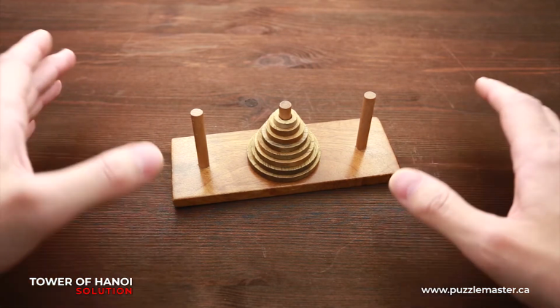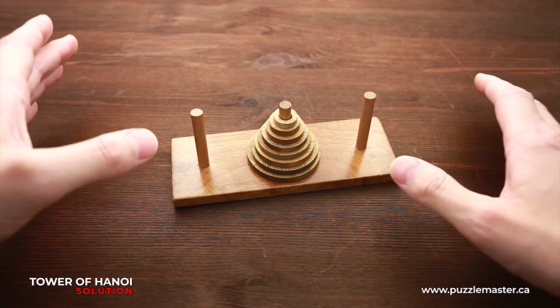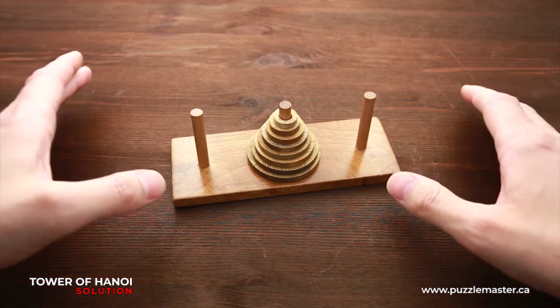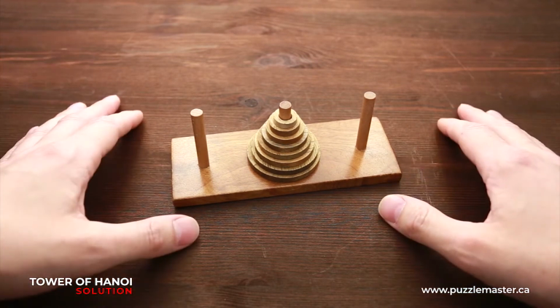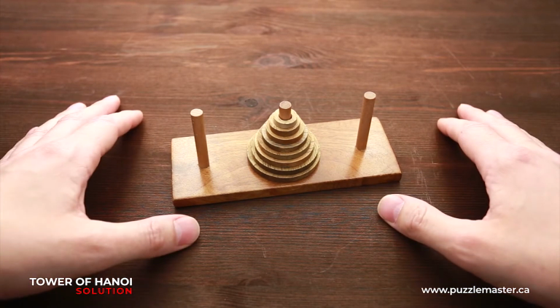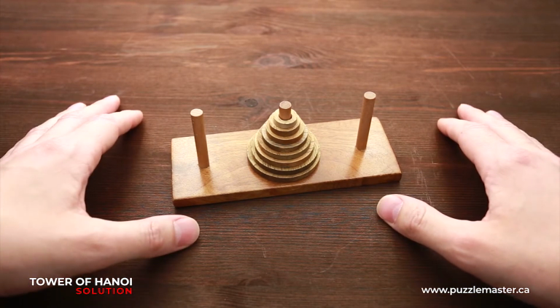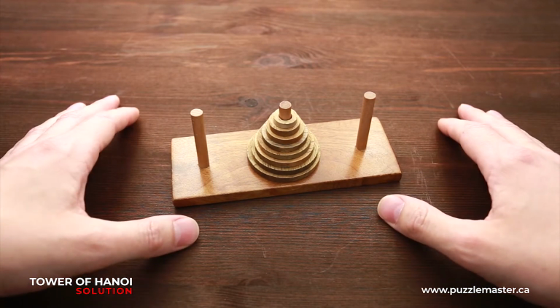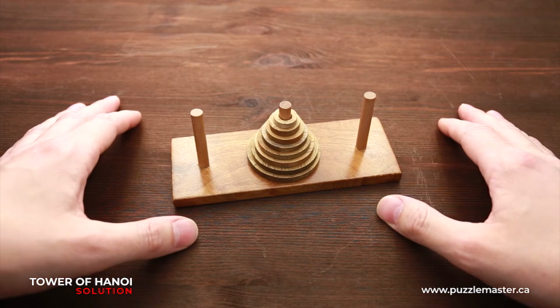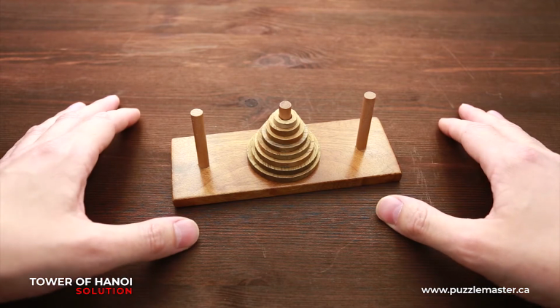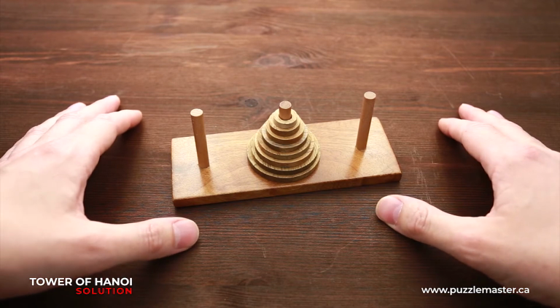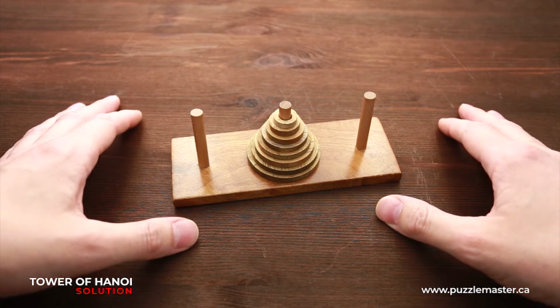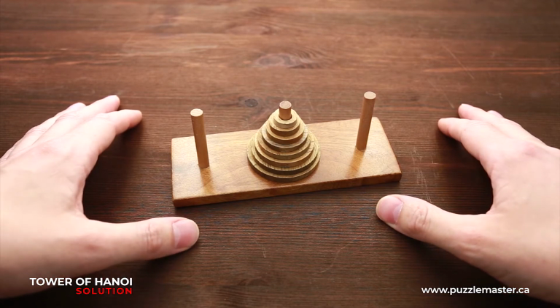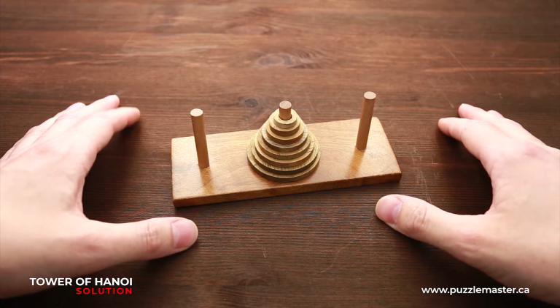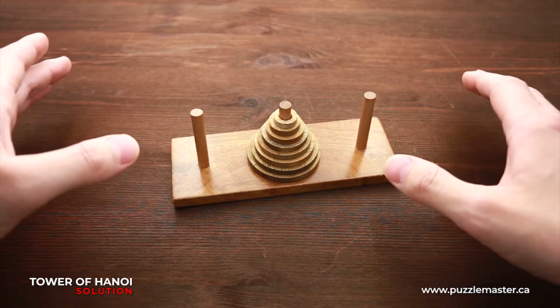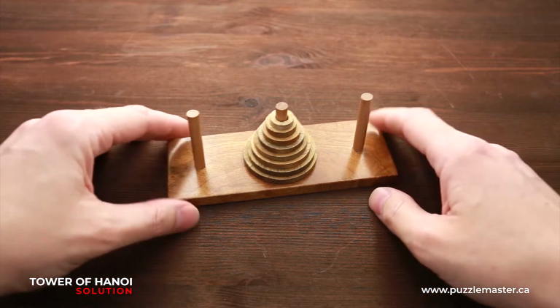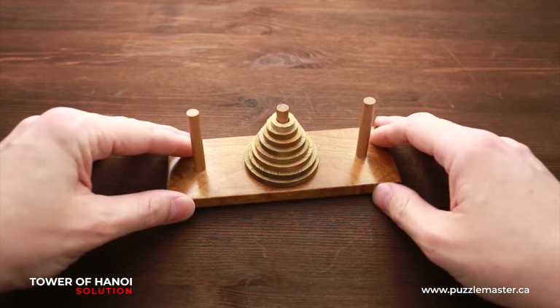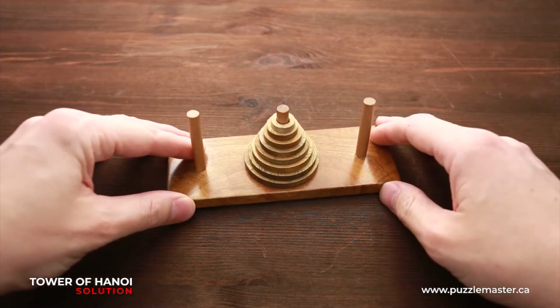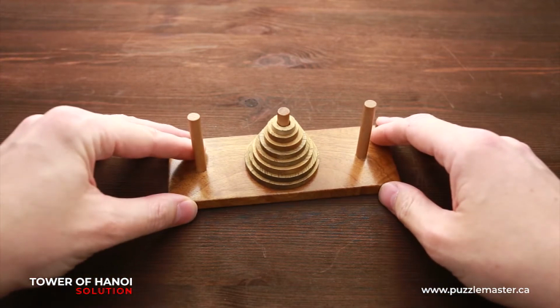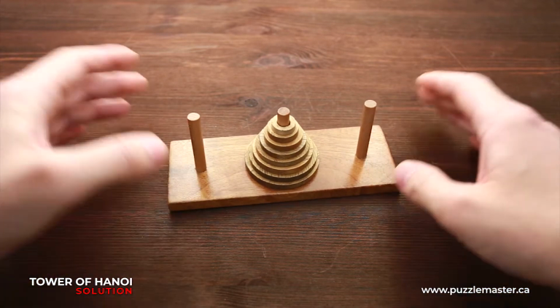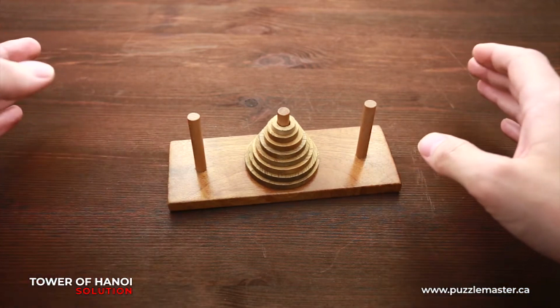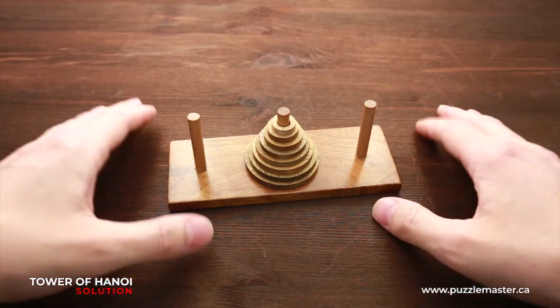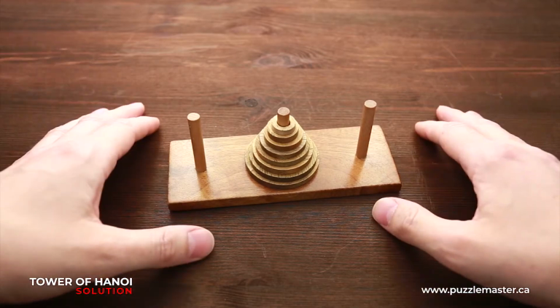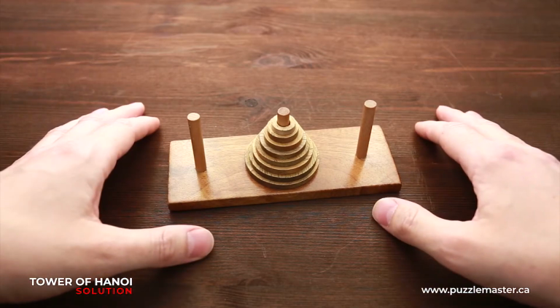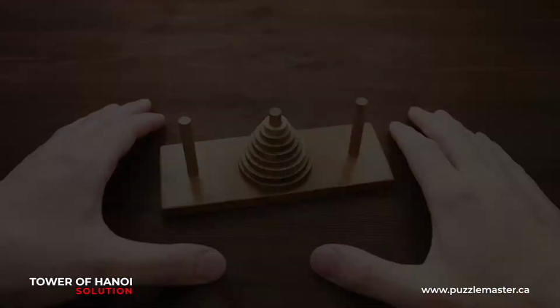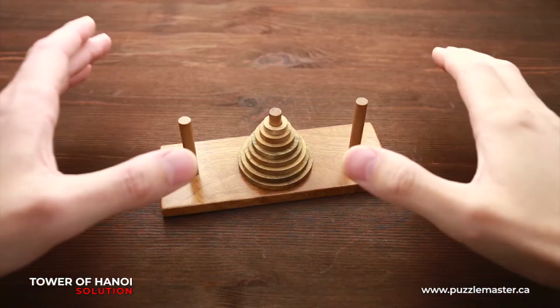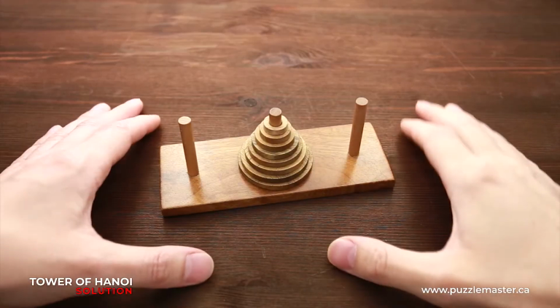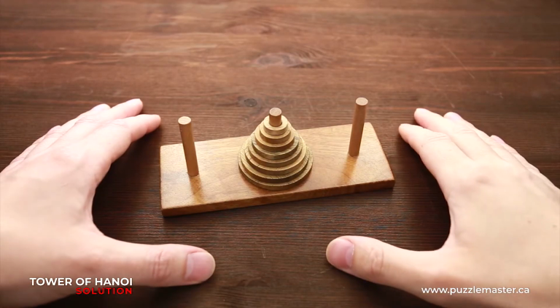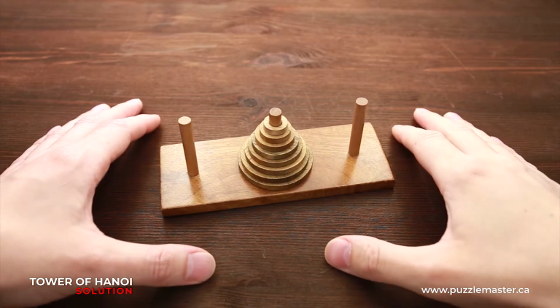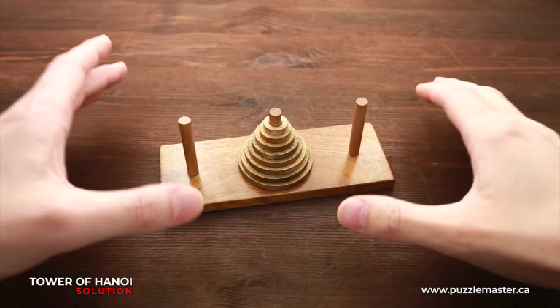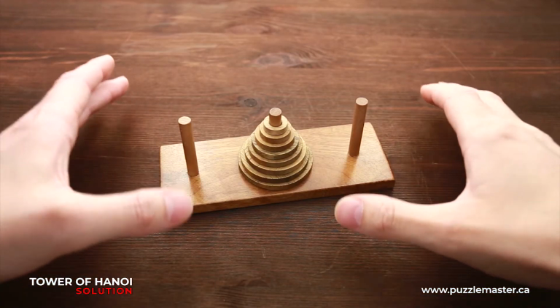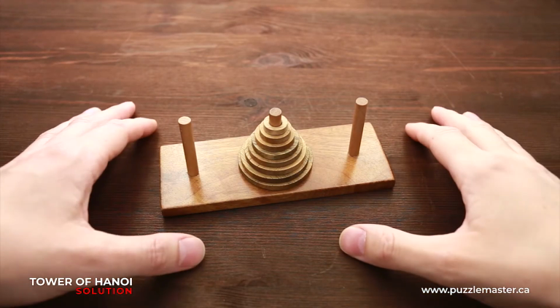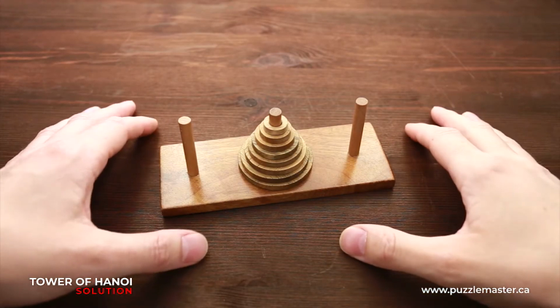If you like the Tower of Hanoi puzzle, you can go to puzzlemaster.ca and find any version of this puzzle you like. And now I will show you my trick and how I'm solving this puzzle.